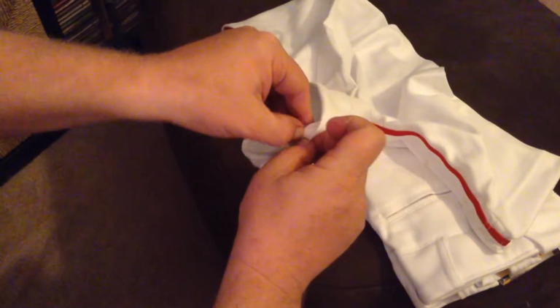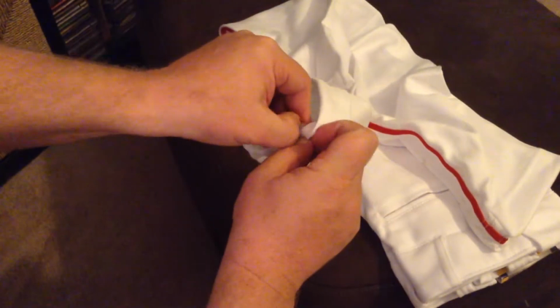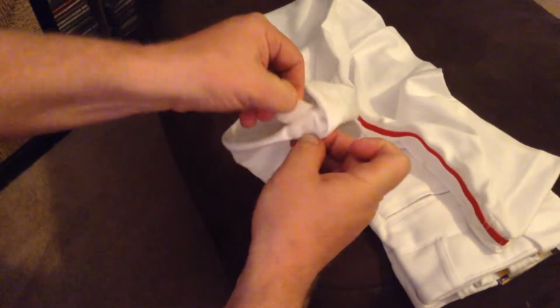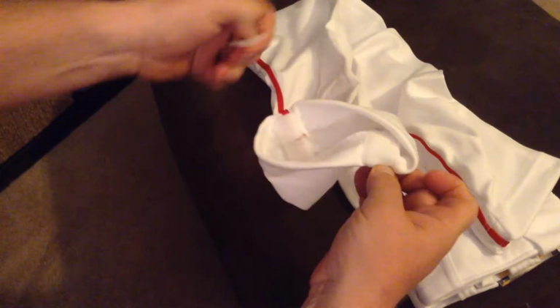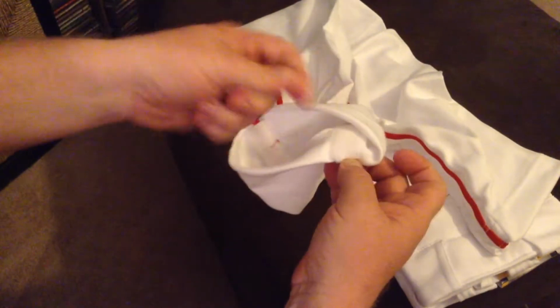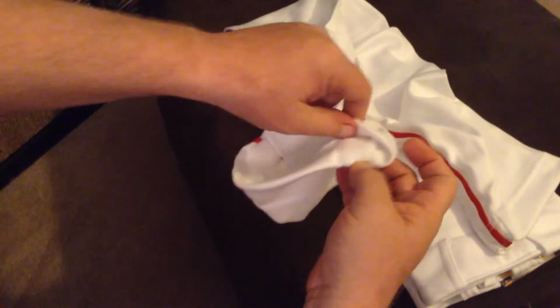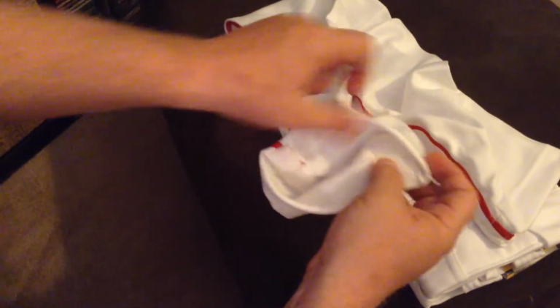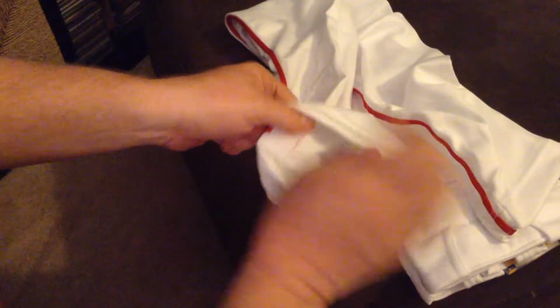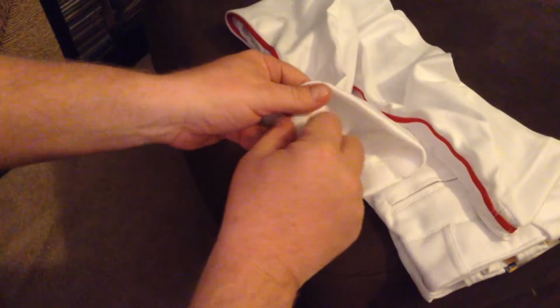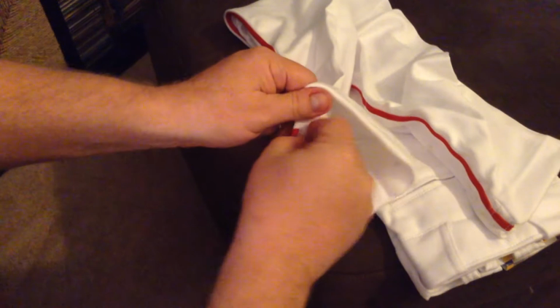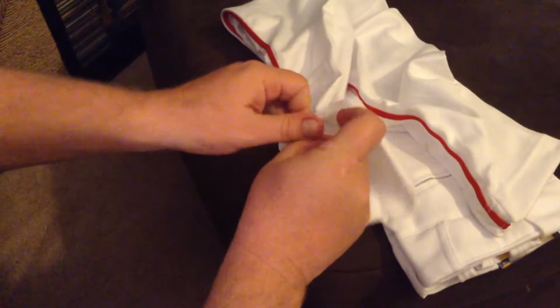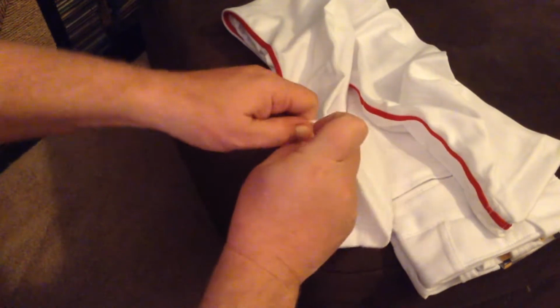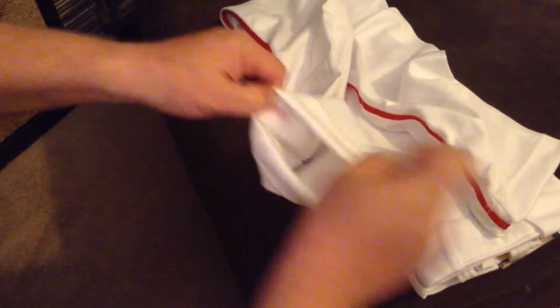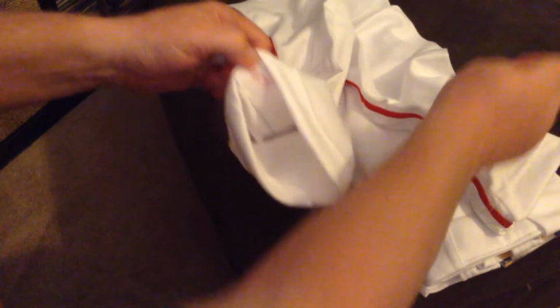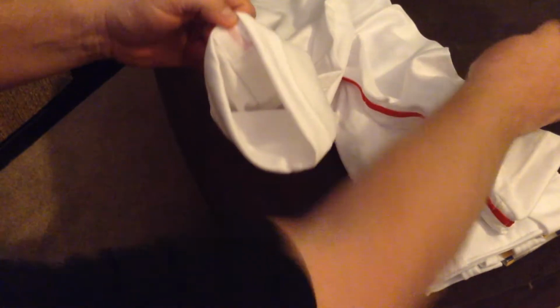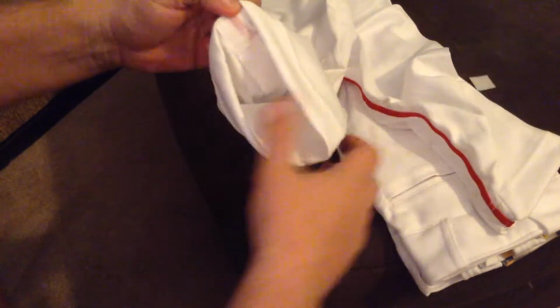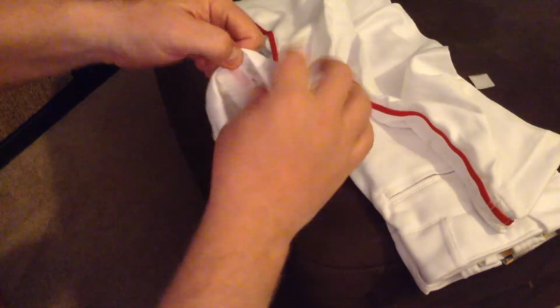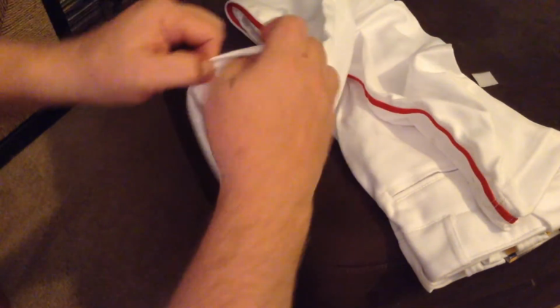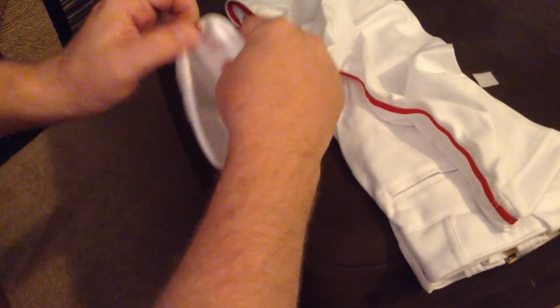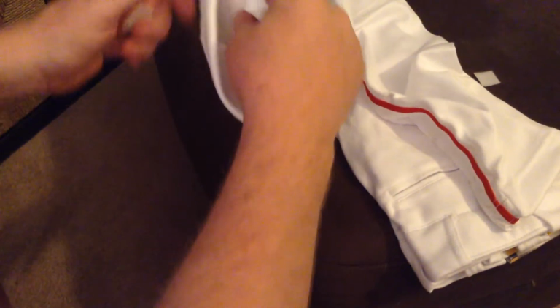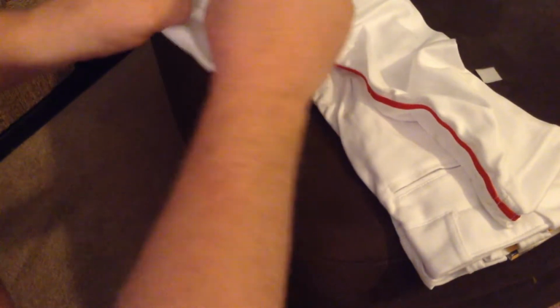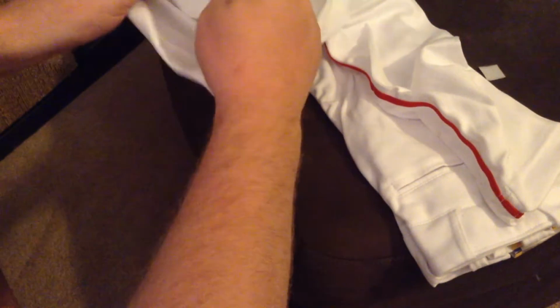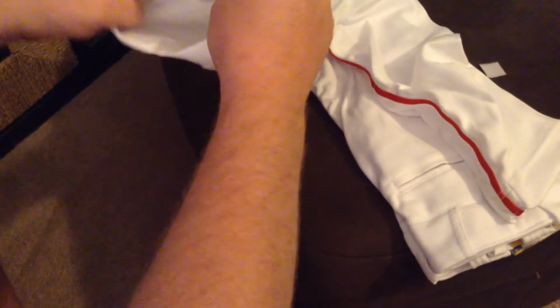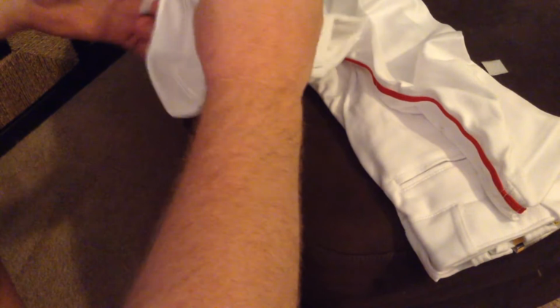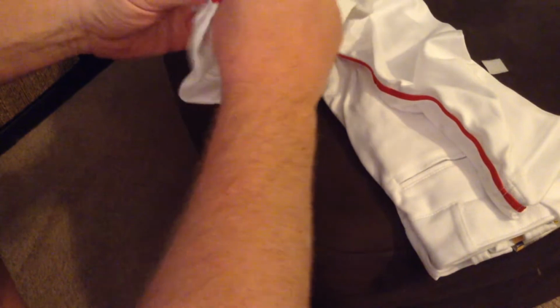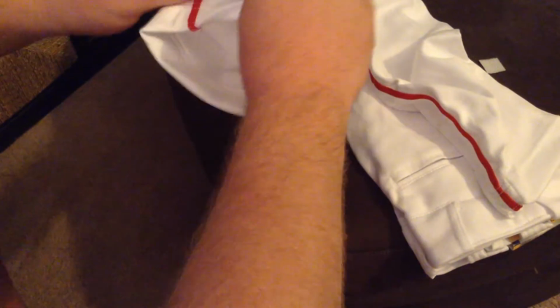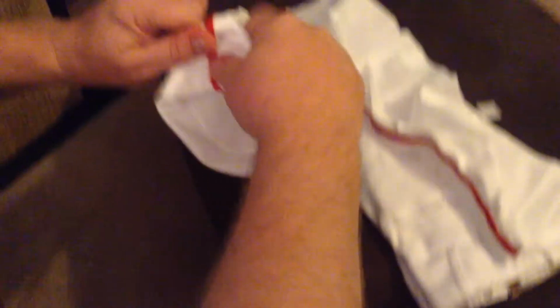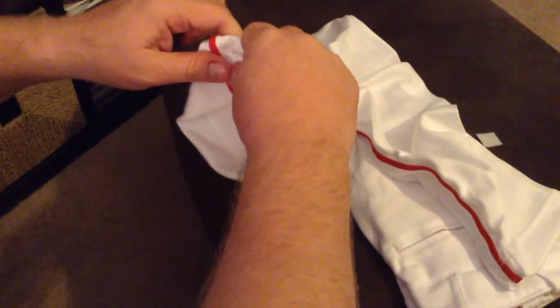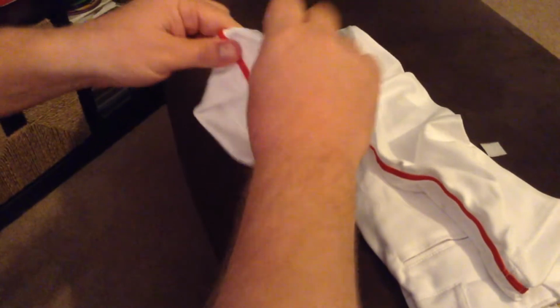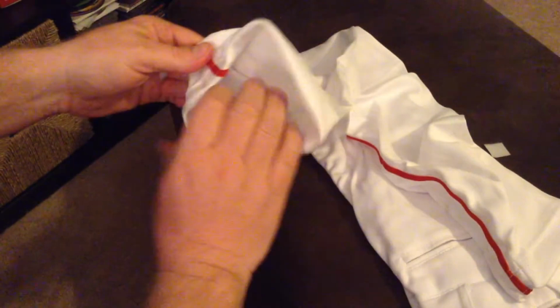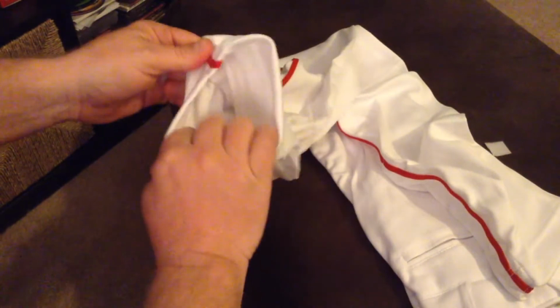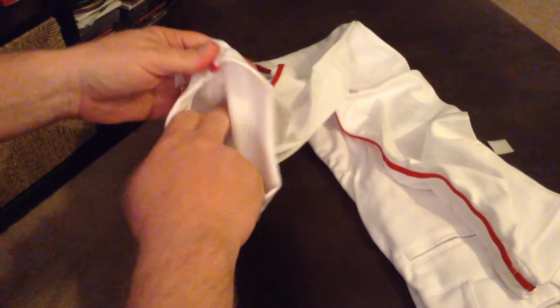All you have to do is remove that piece, and then while your player is wearing them, roll them up, fold them inside, and the Velcro will attach.